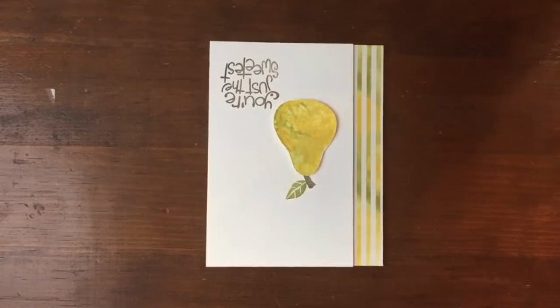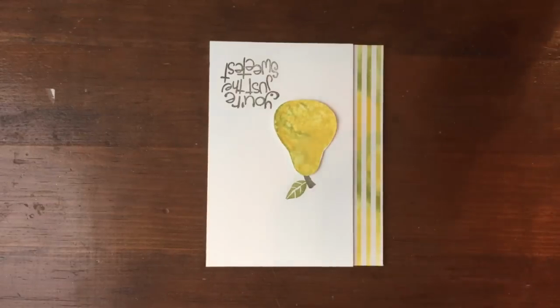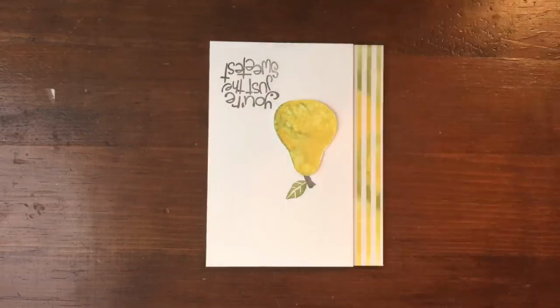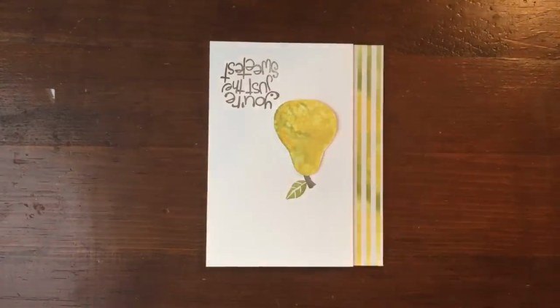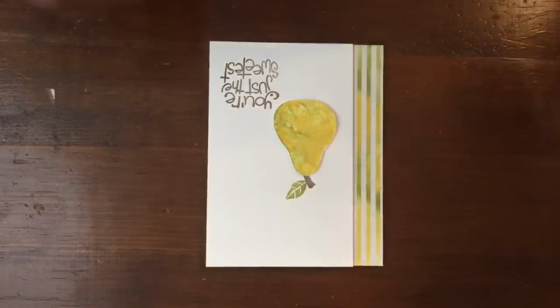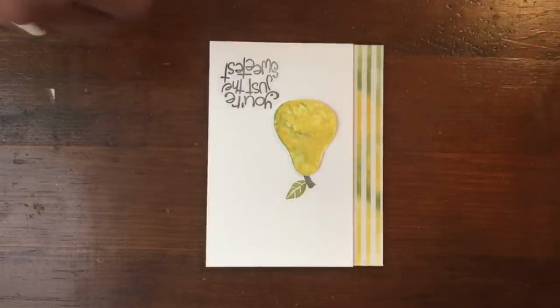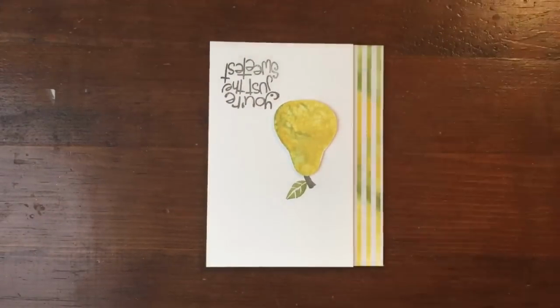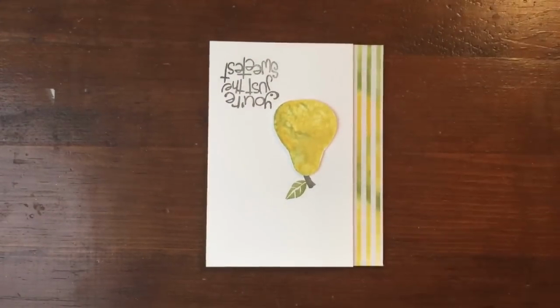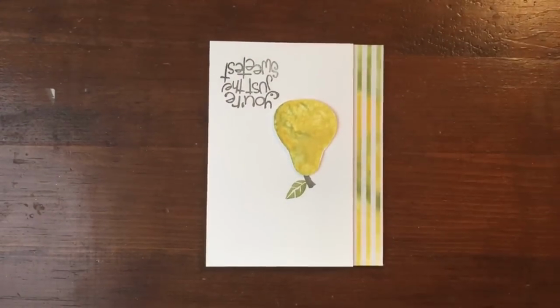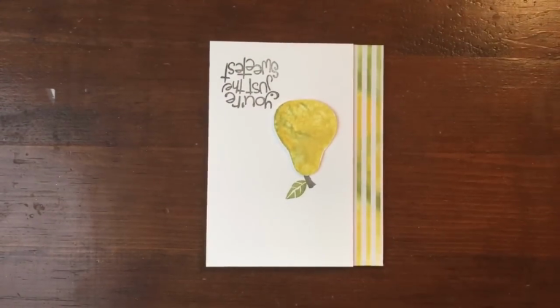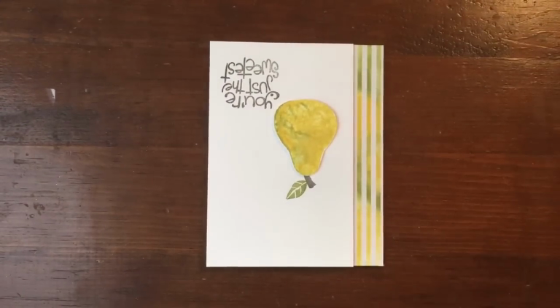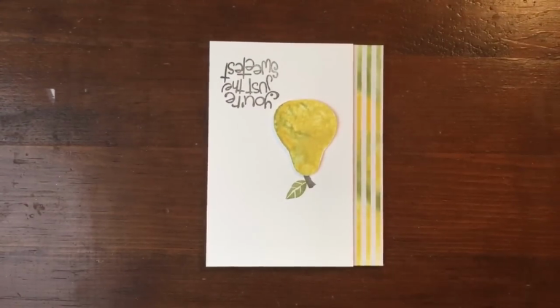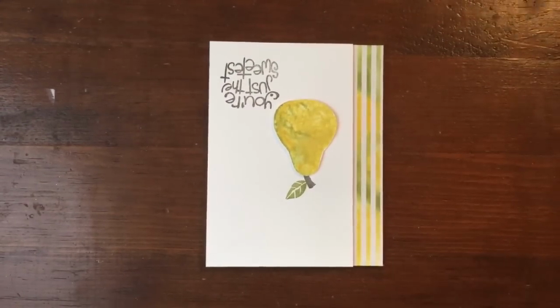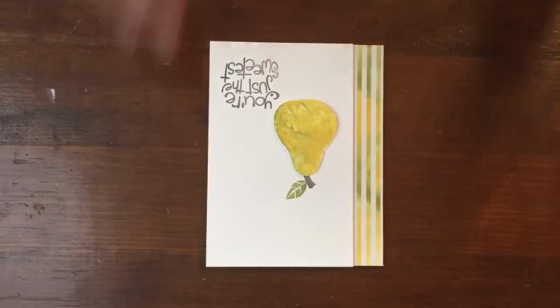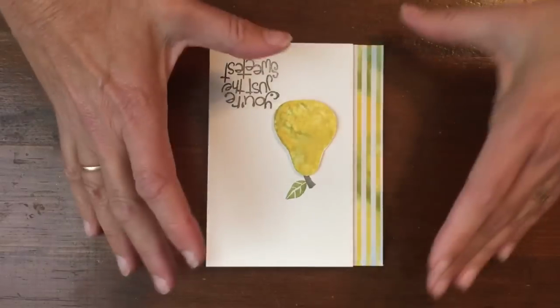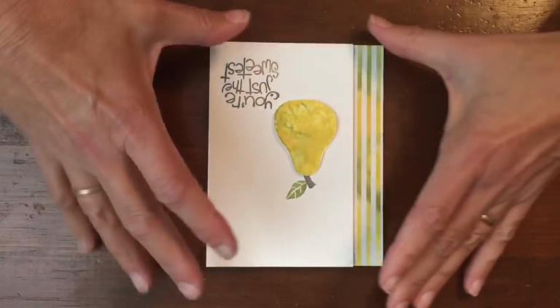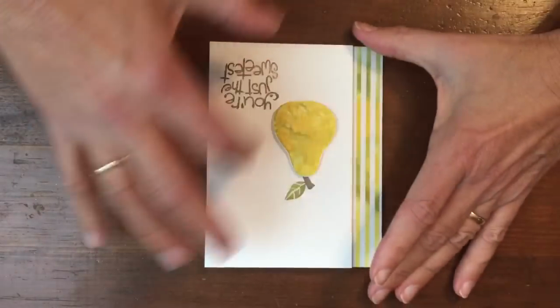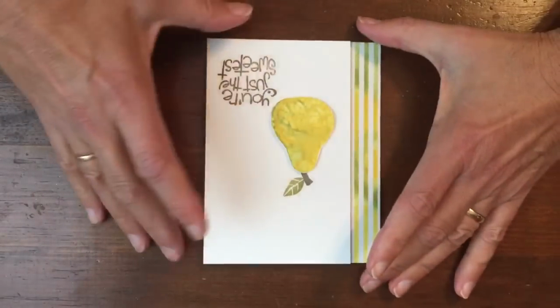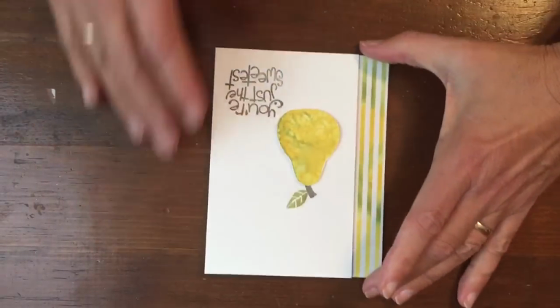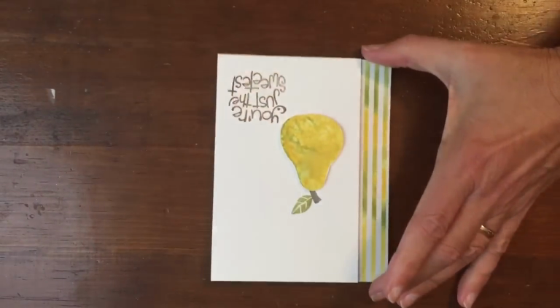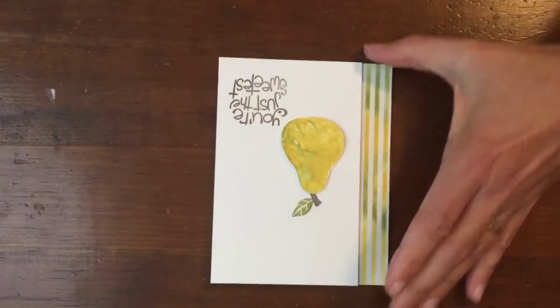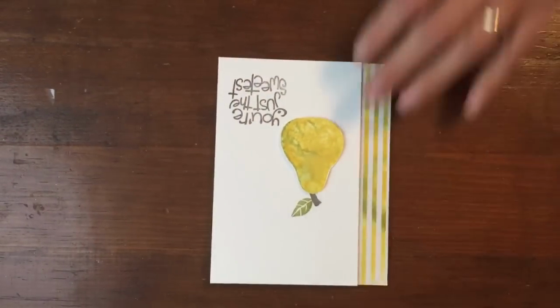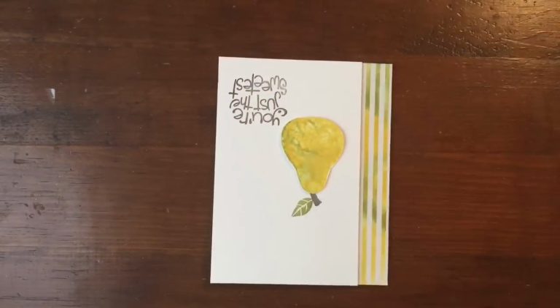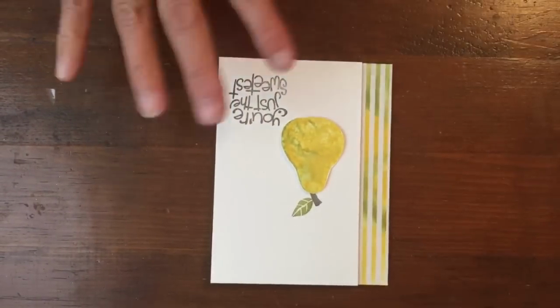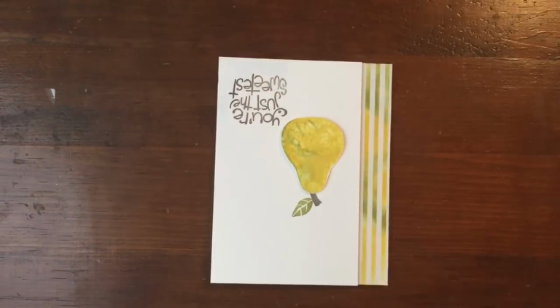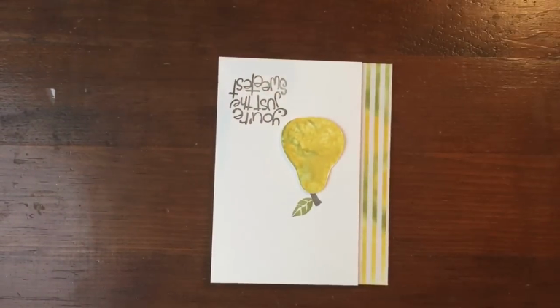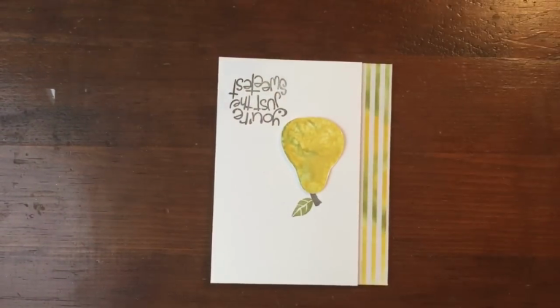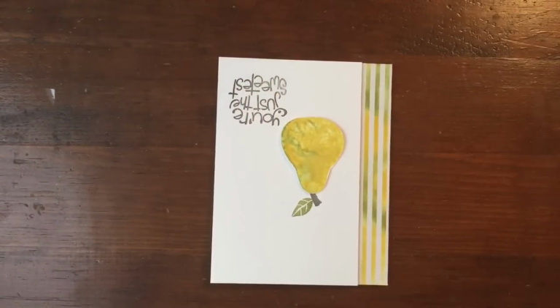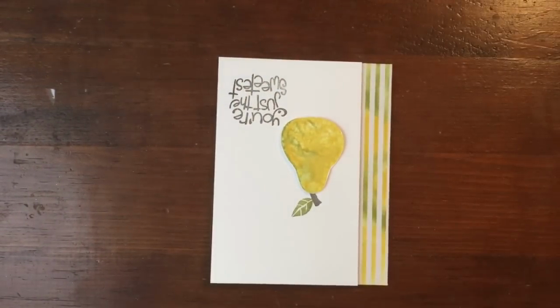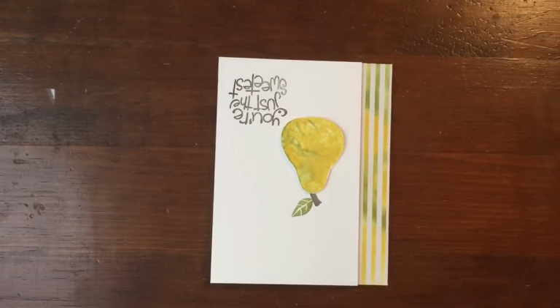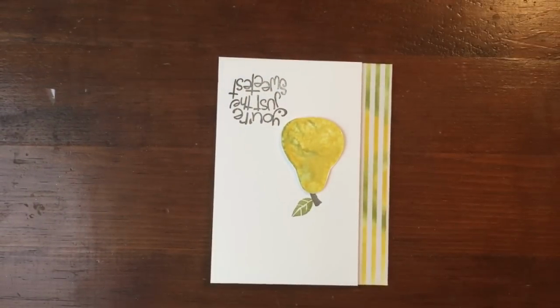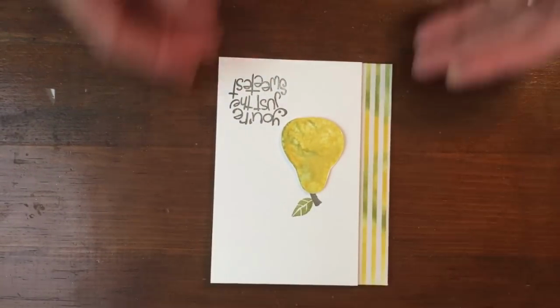Hi, it's Karen here. Today's card uses two fun multicoloring techniques on it. I'm using the Pear from the Apple of My Eye stamp set.